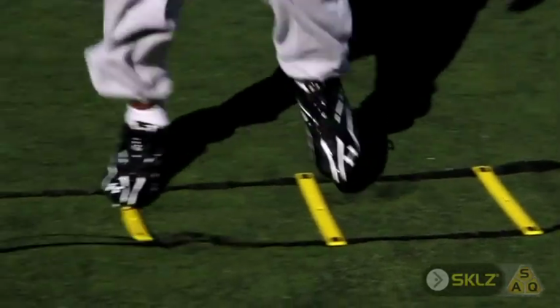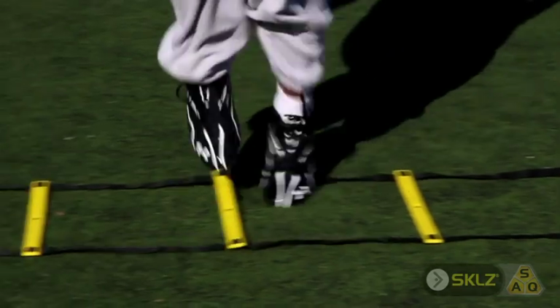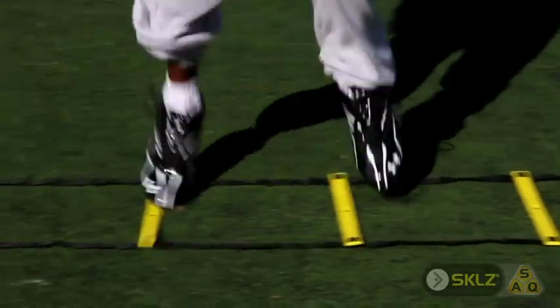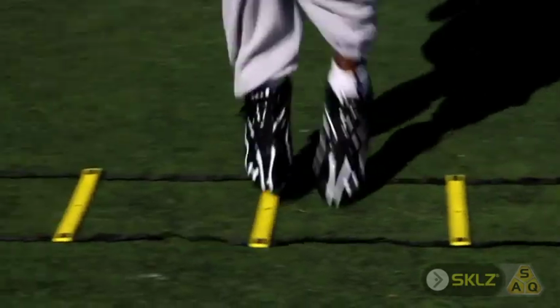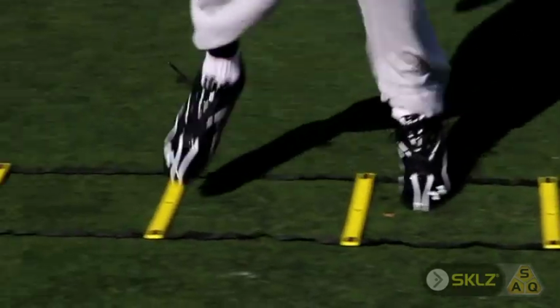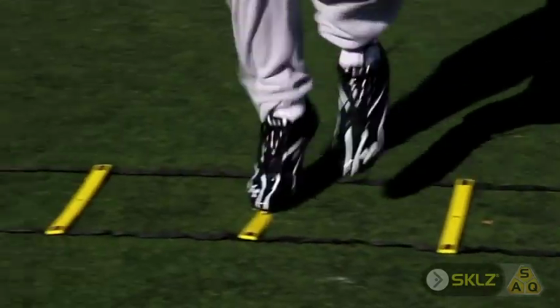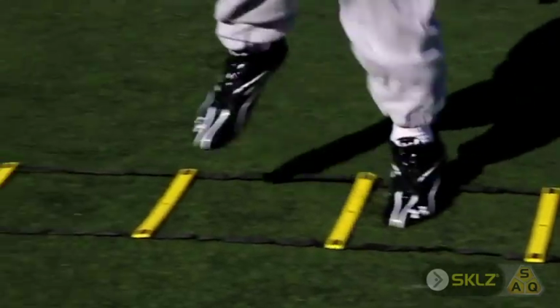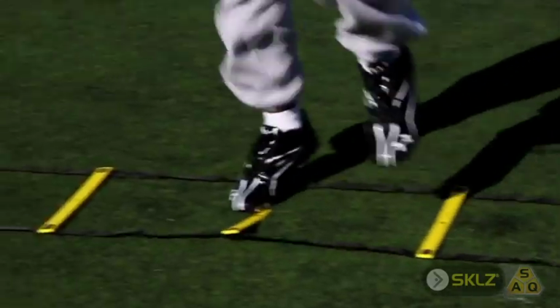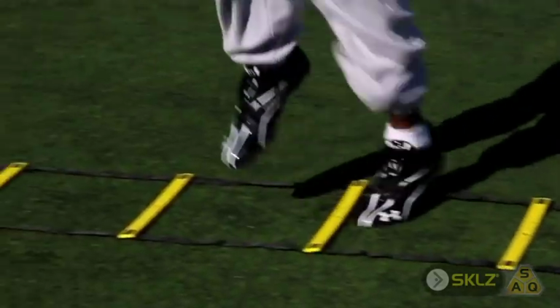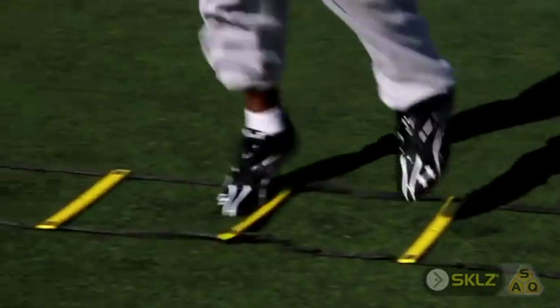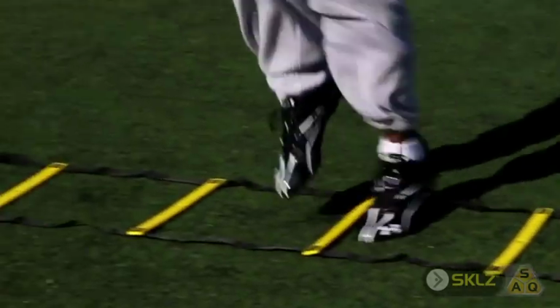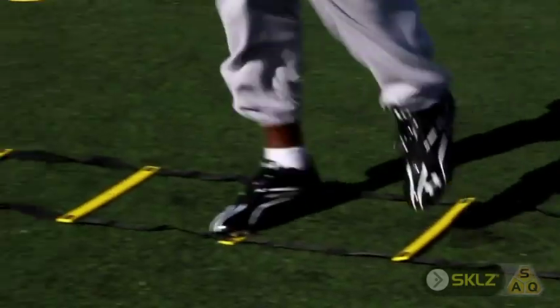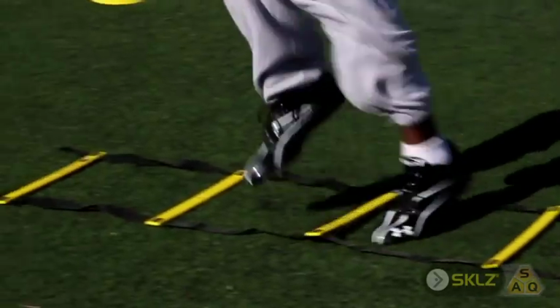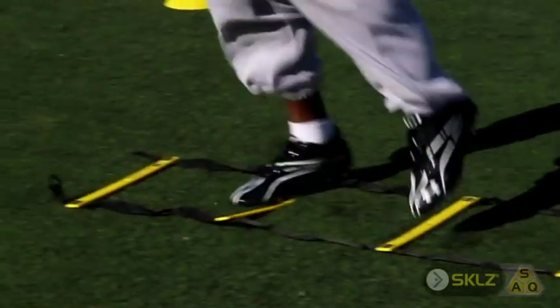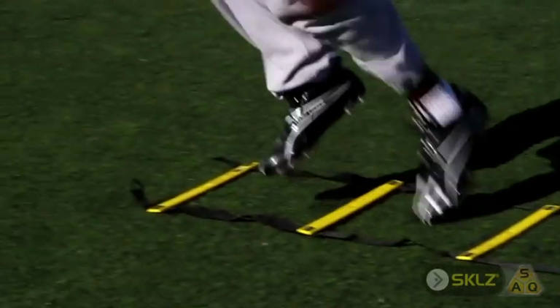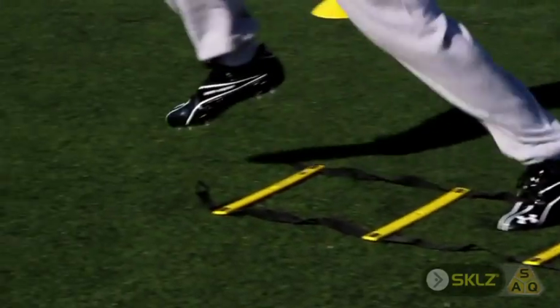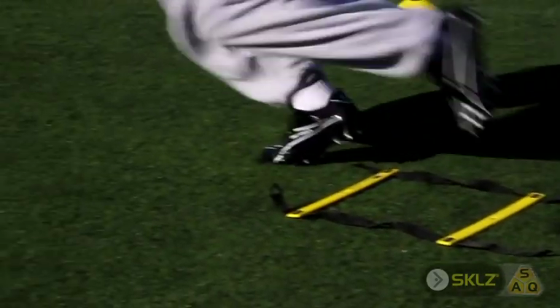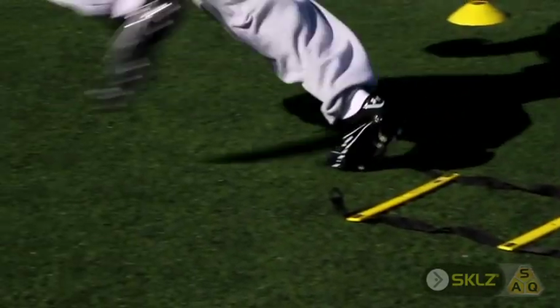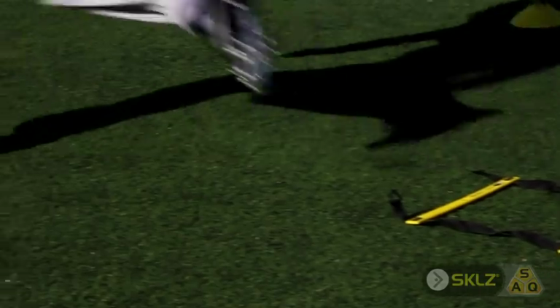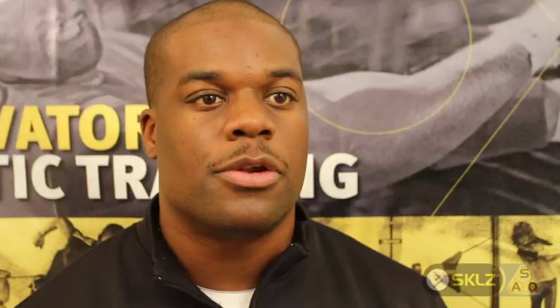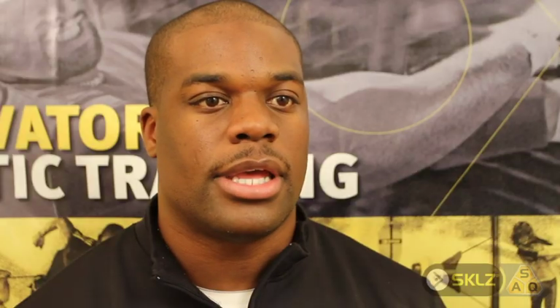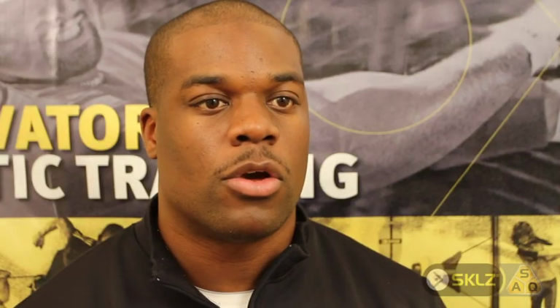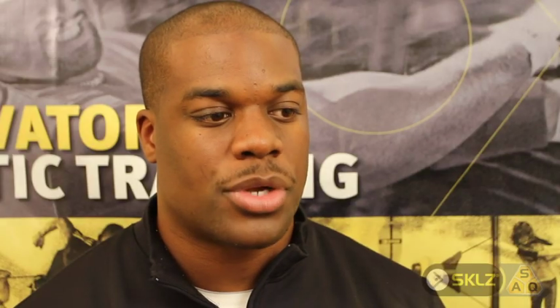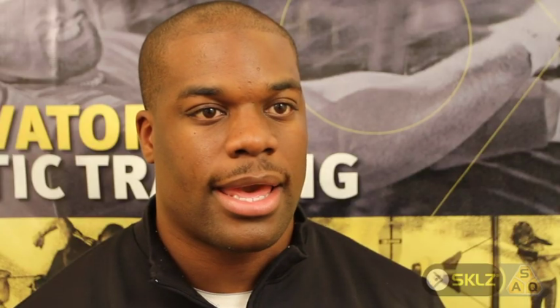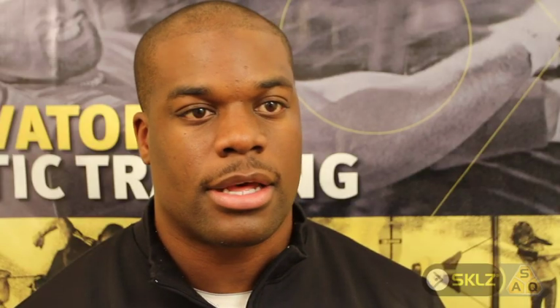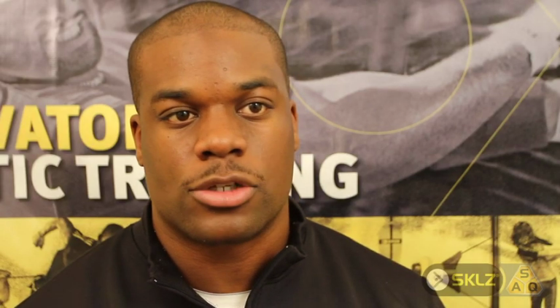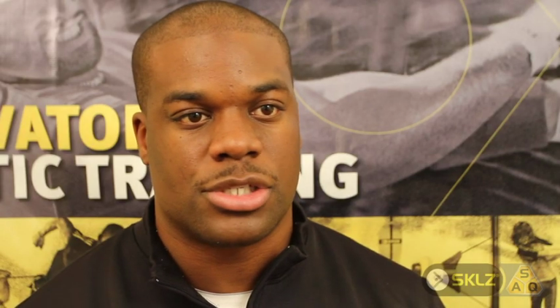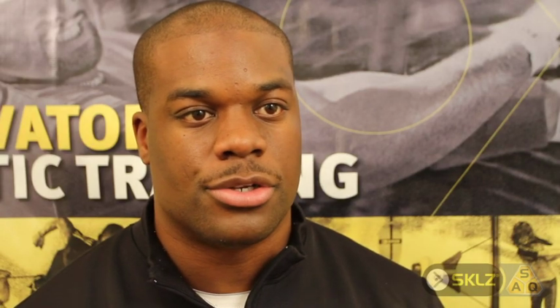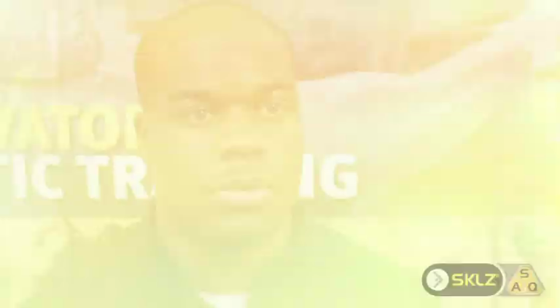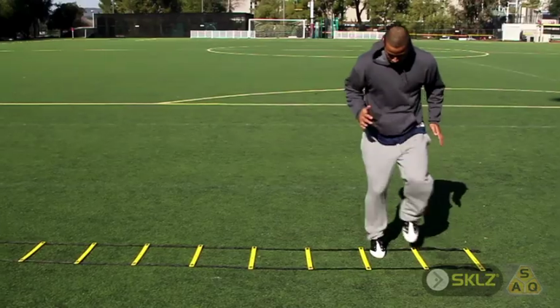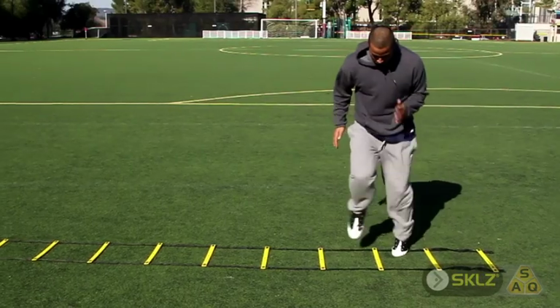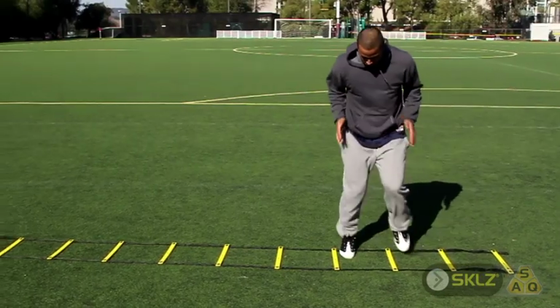If you don't have good balance, you'll hit the ladder — you just got to go through it fast and hope you don't step on it. Linearly, going straight ahead, there are a lot of drills that you can do for the straight-ahead movement.